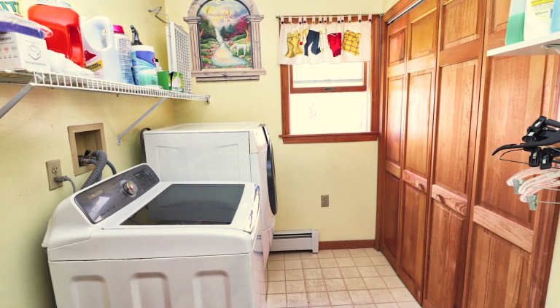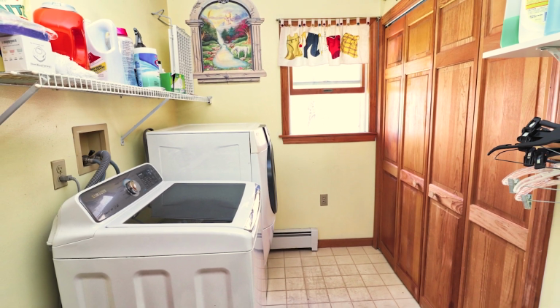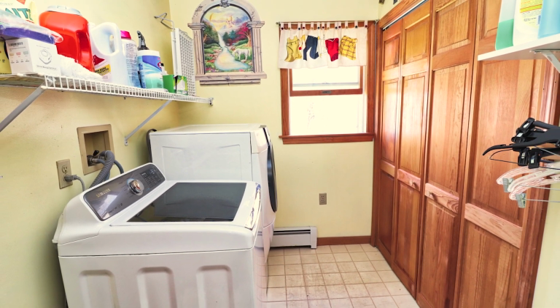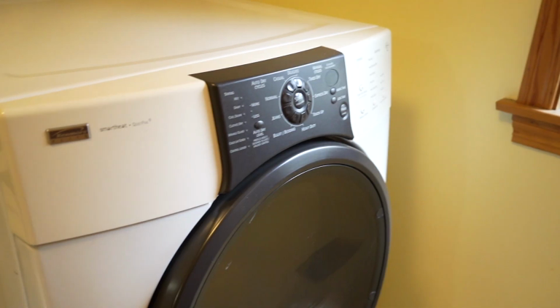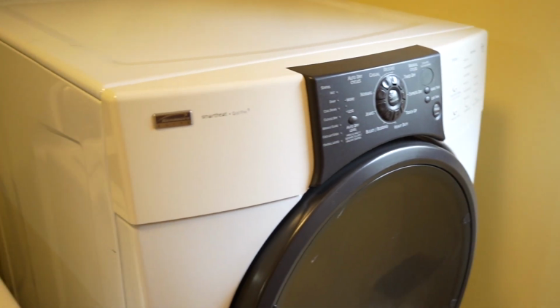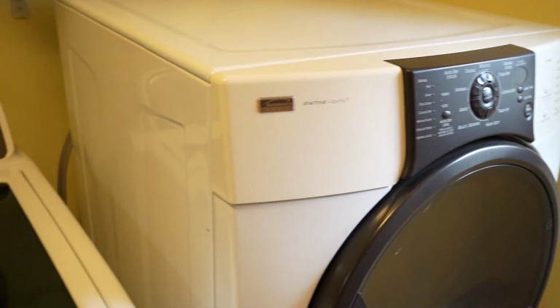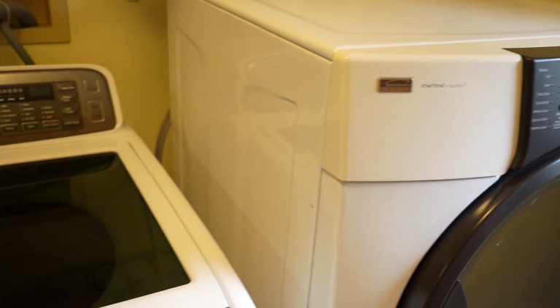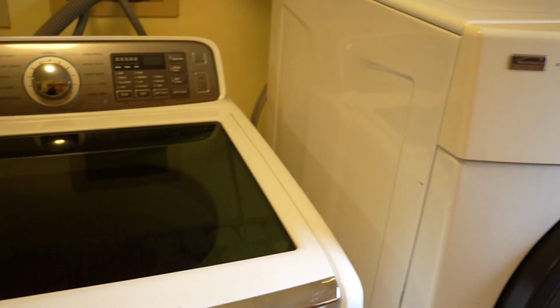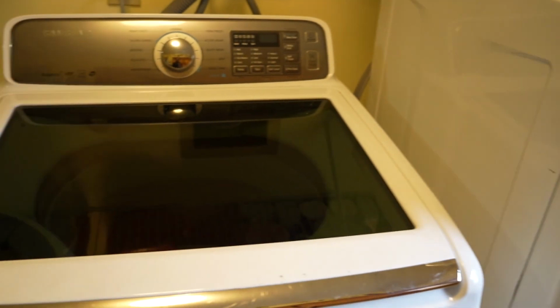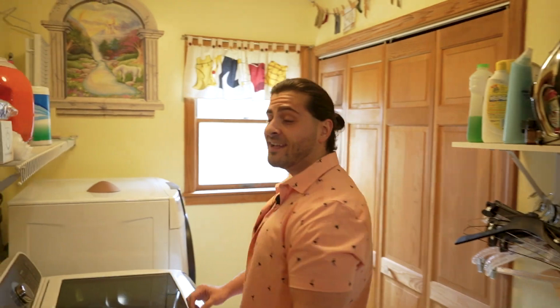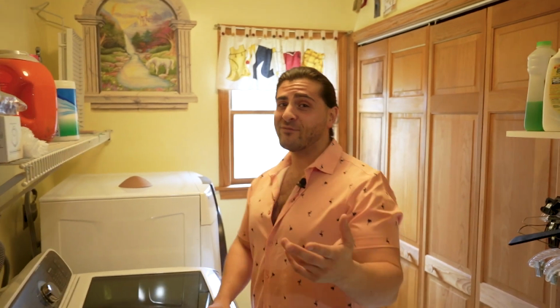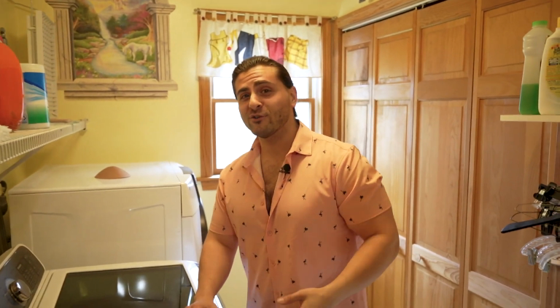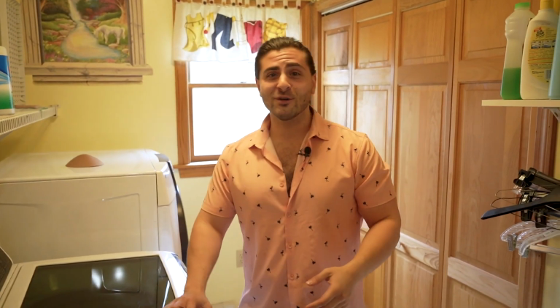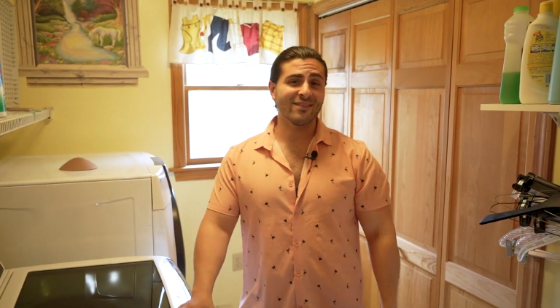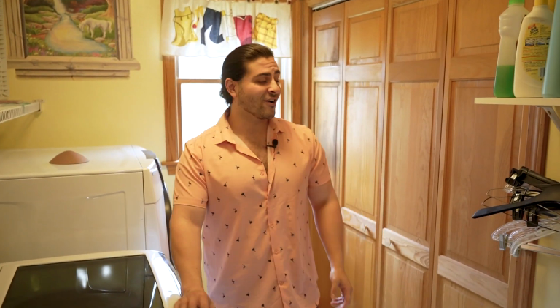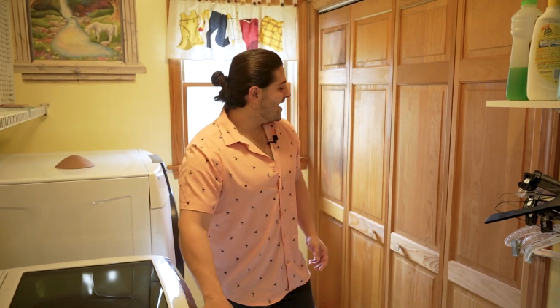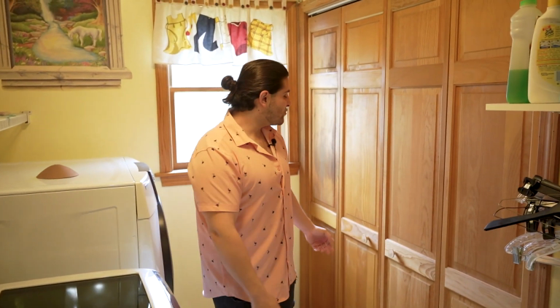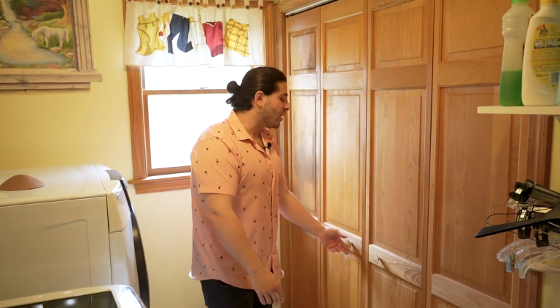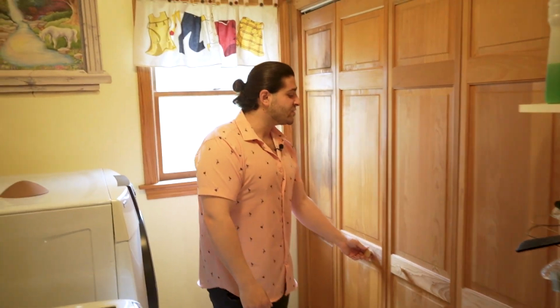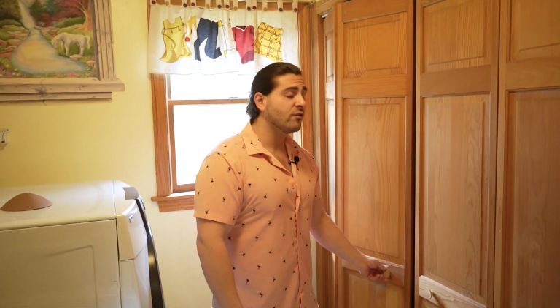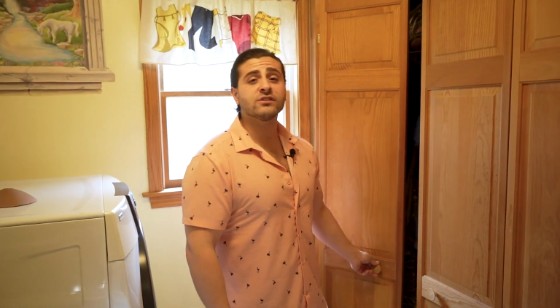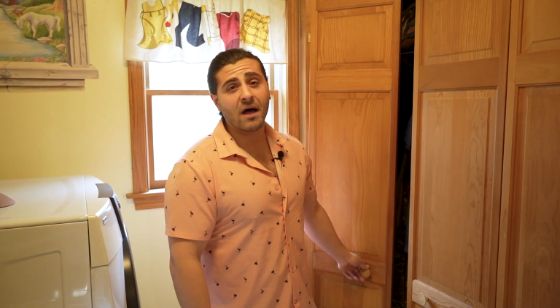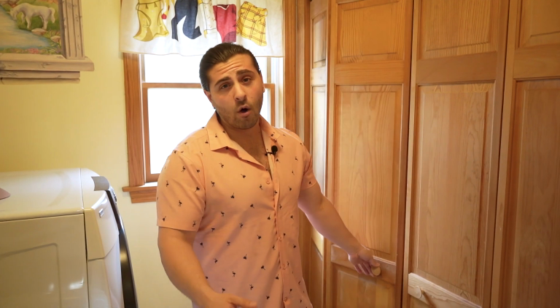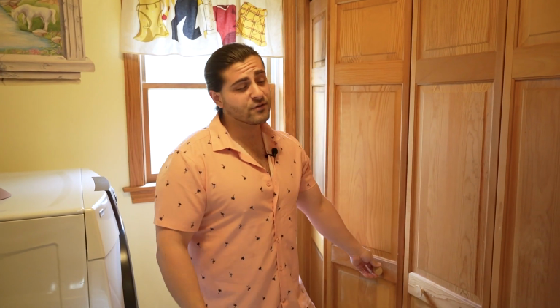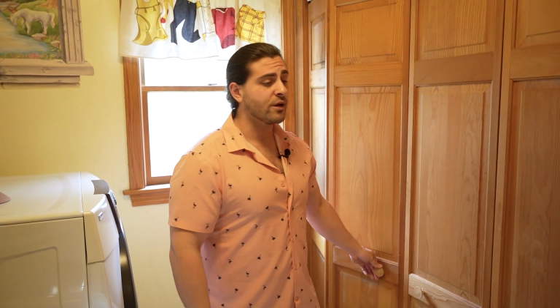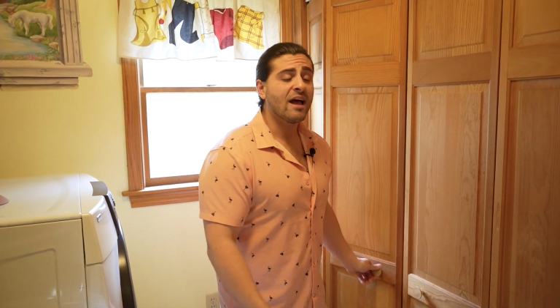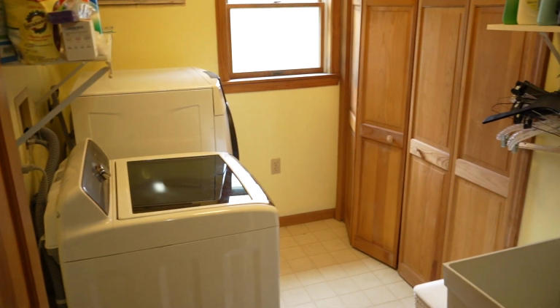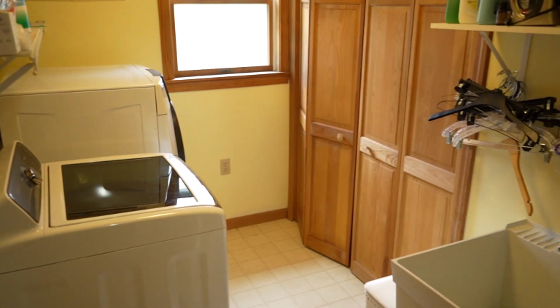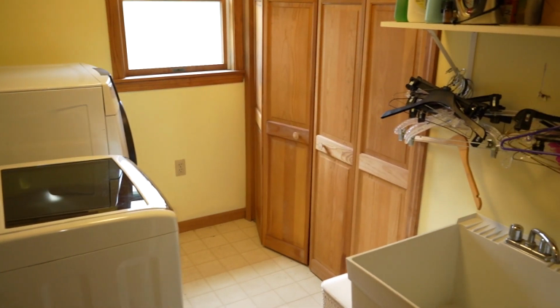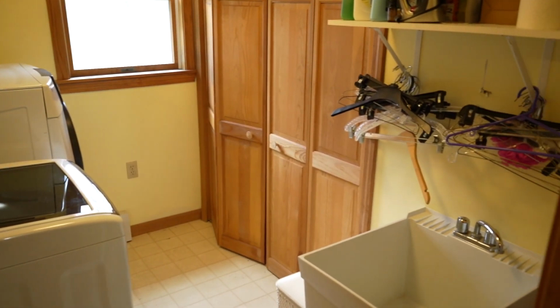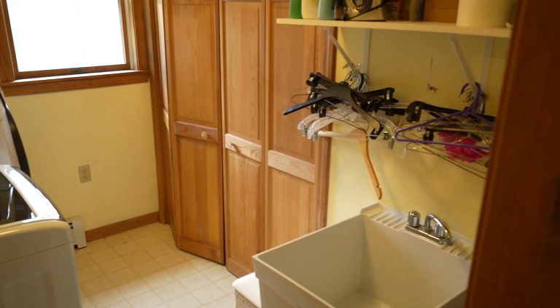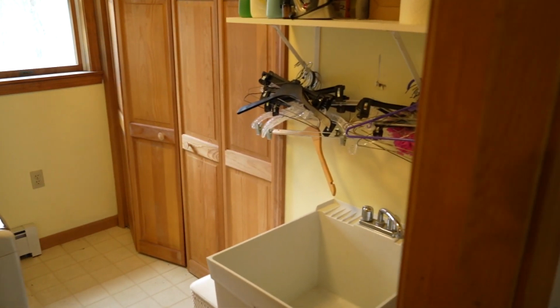Let's make our way into this nice spacious laundry room. We all know how much of a convenience it is to have laundry on the top floor so you don't have to bring clothes up and down the stairs. This room also features another large linen closet — great for storage — as well as a wet sink for any of your laundry needs.